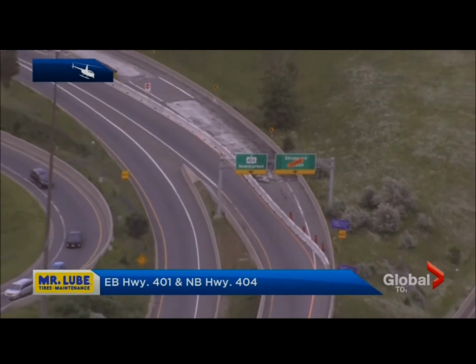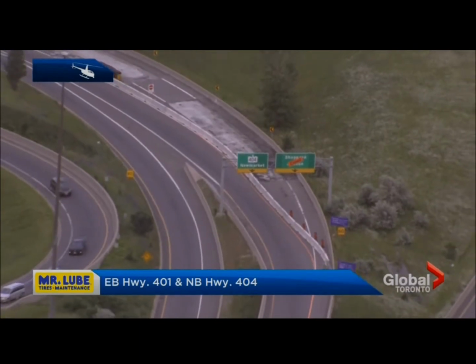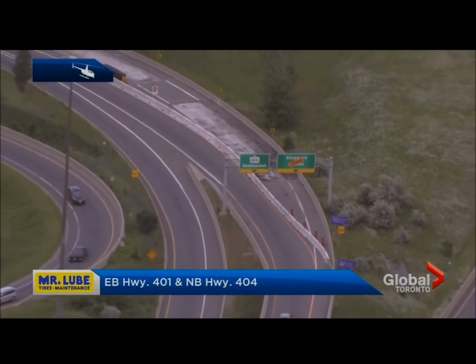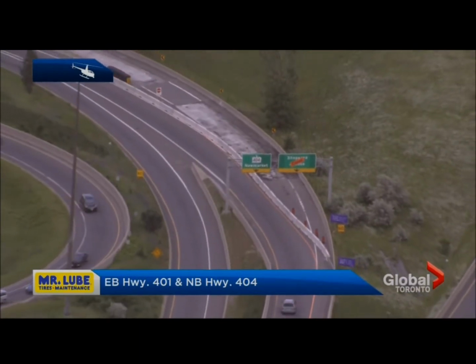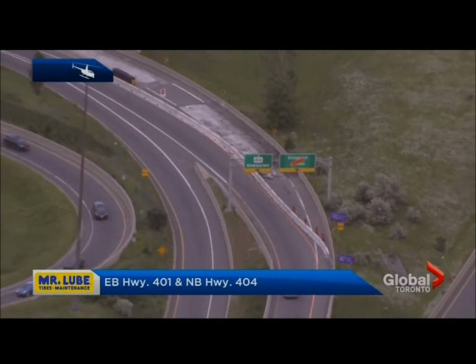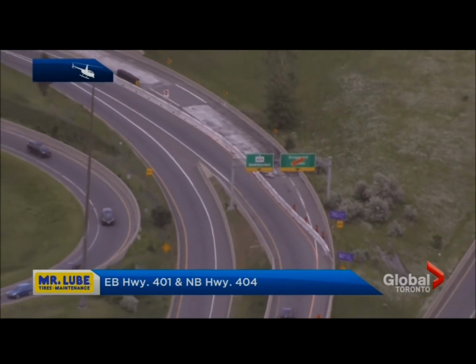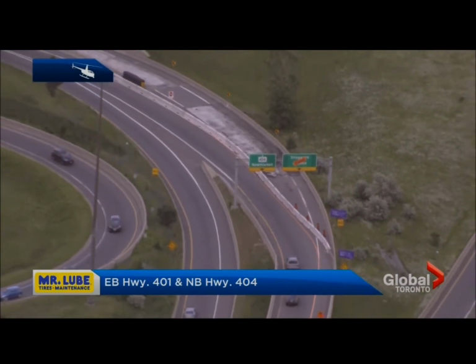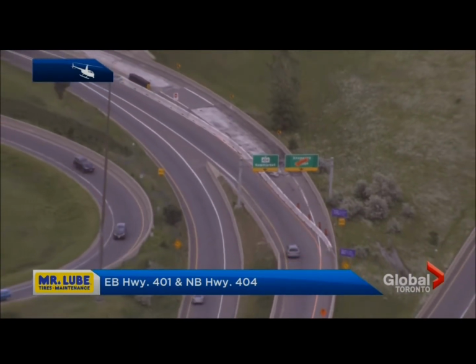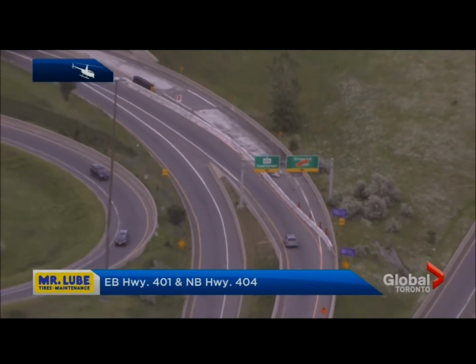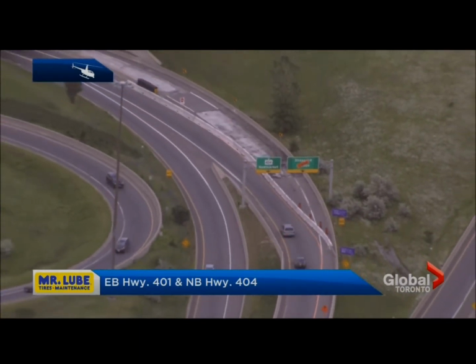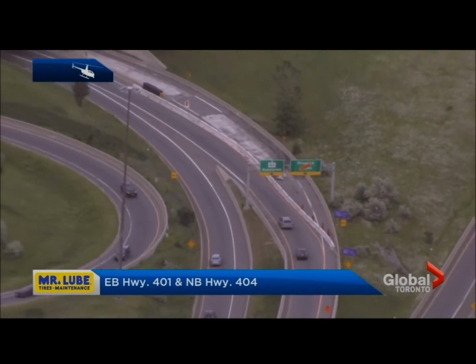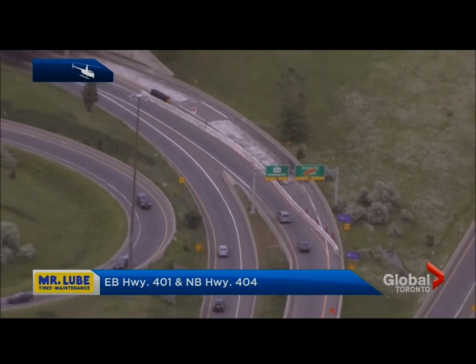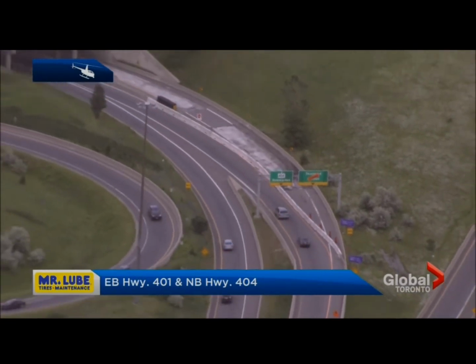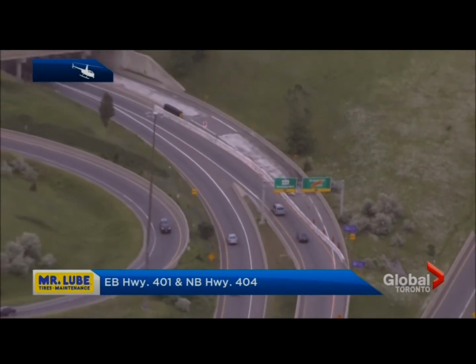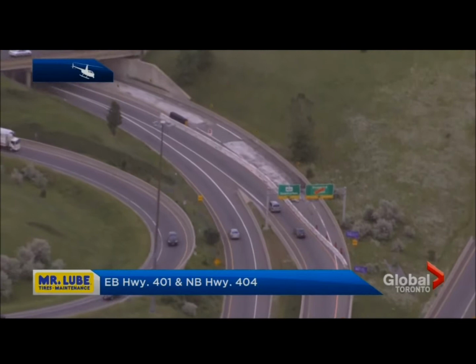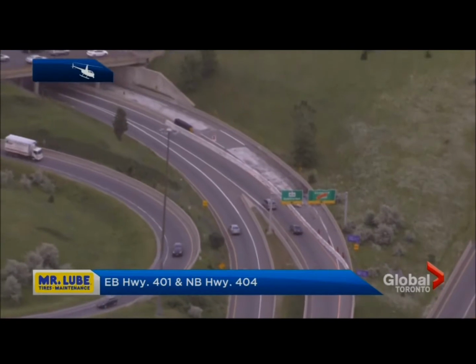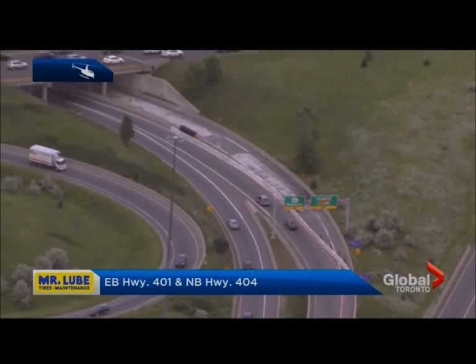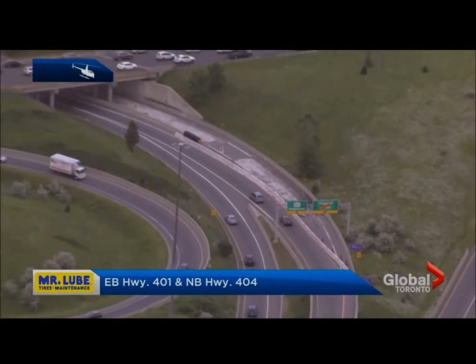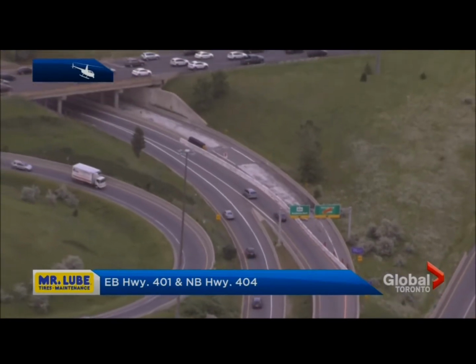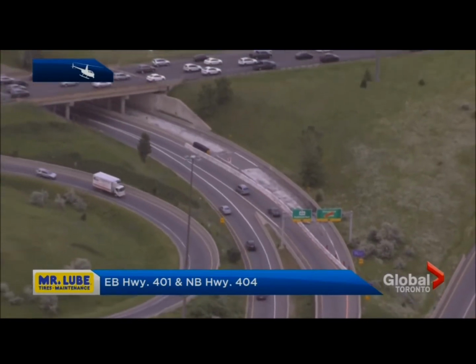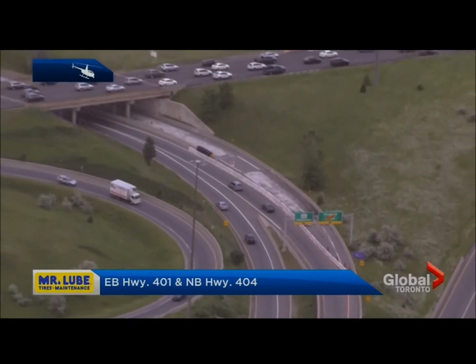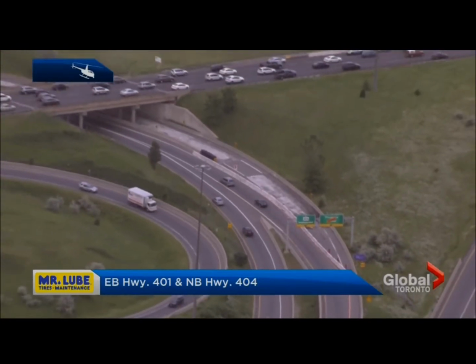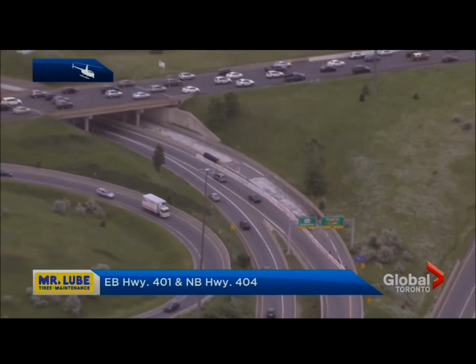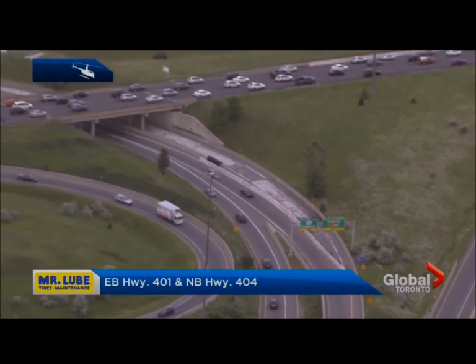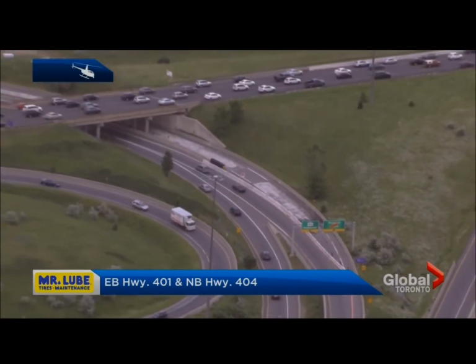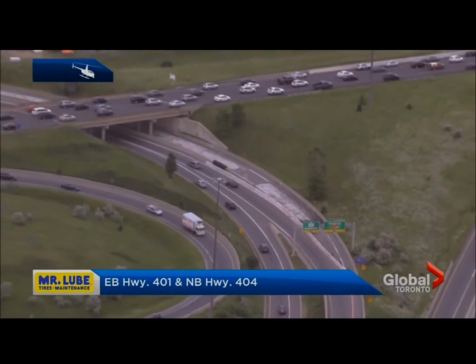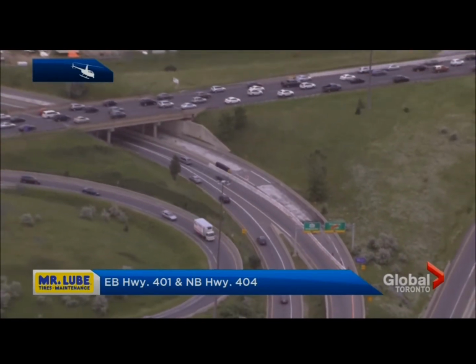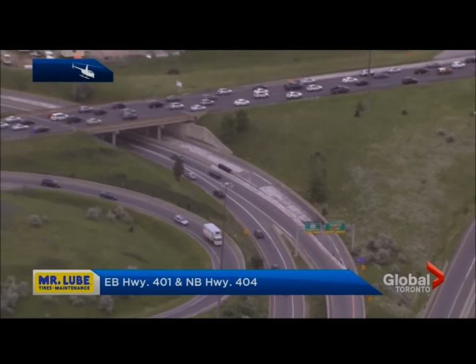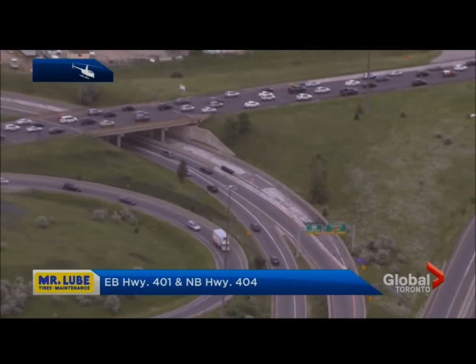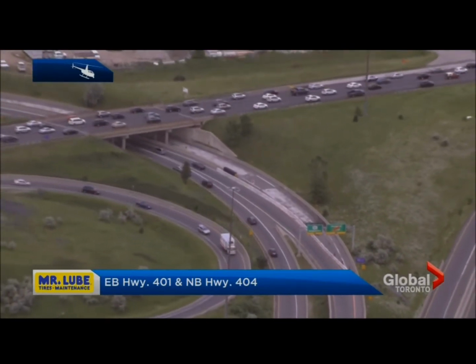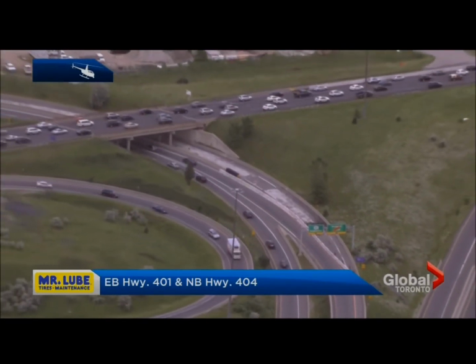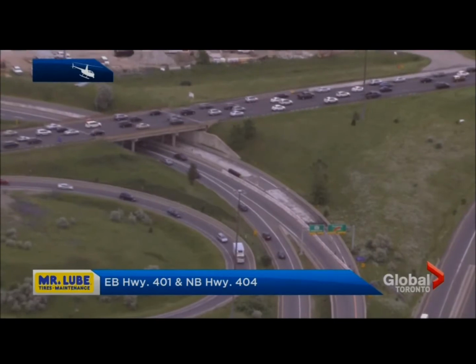Shop and save at Mr. Loop, conveniently located in your local Walmart. Bring in a Walmart receipt and get $10 off any oil change. No appointment necessary, limited time only.